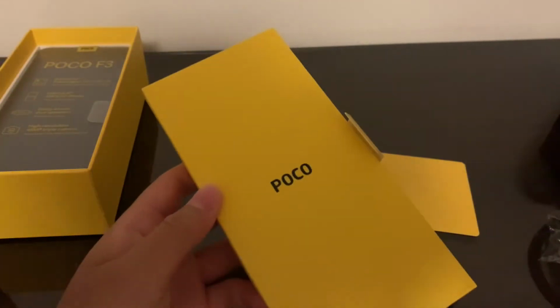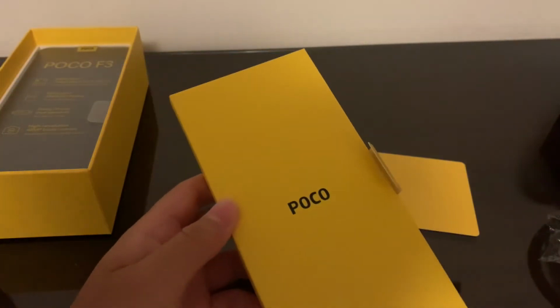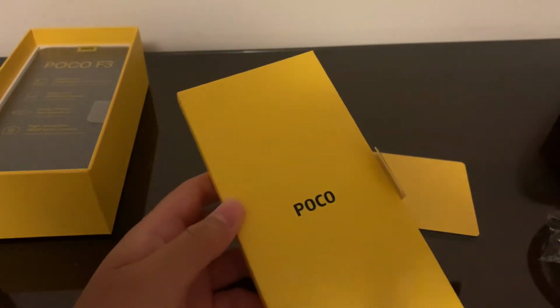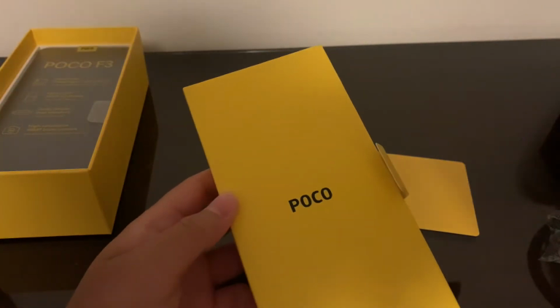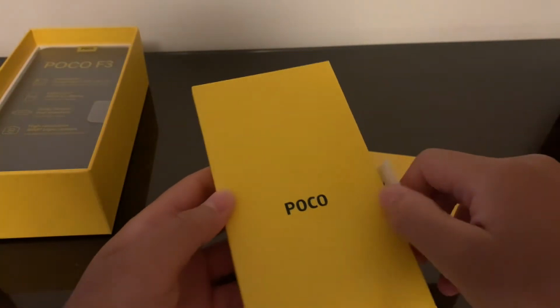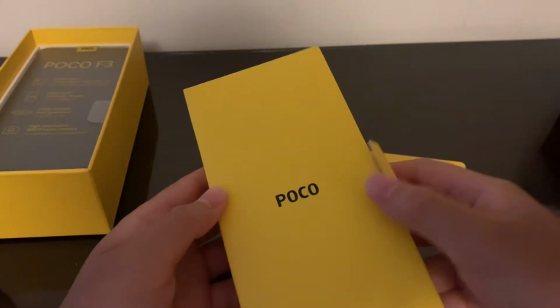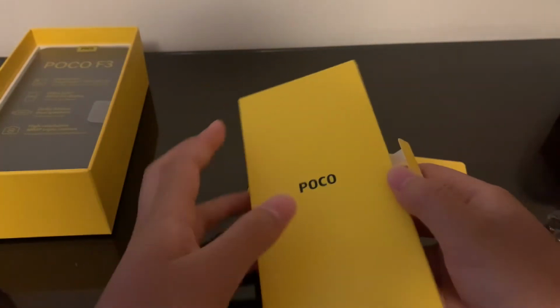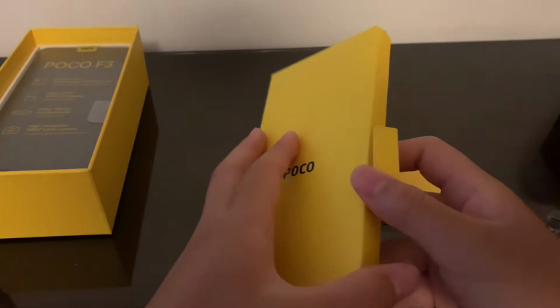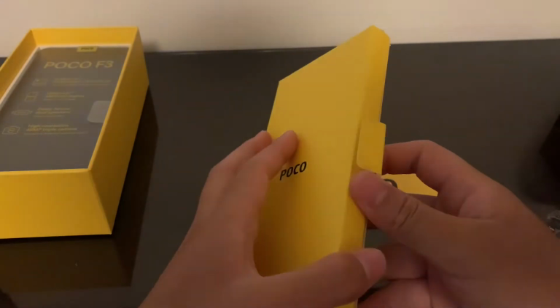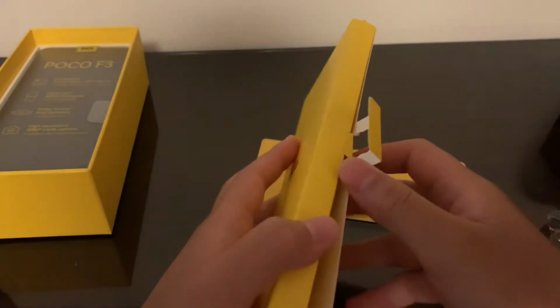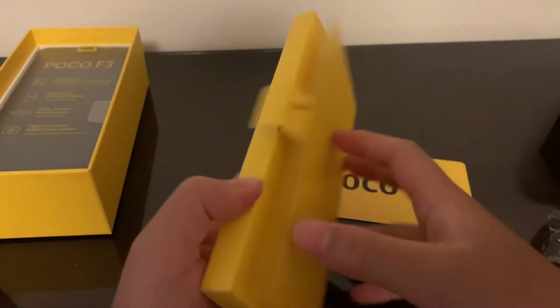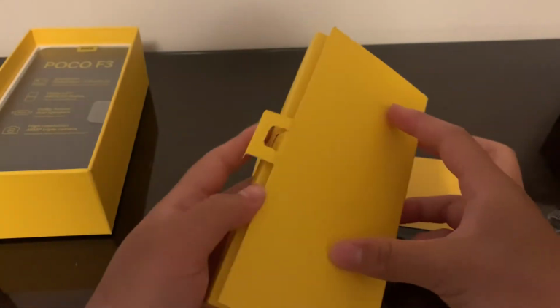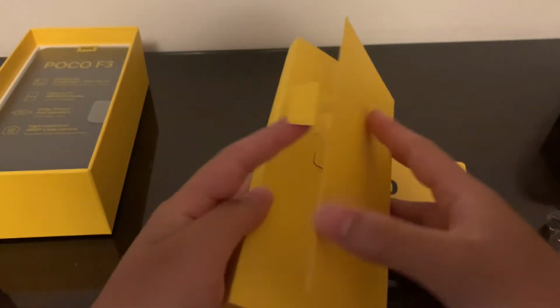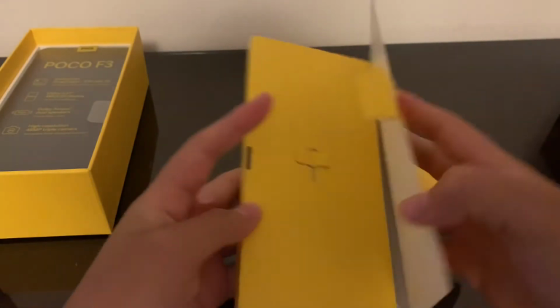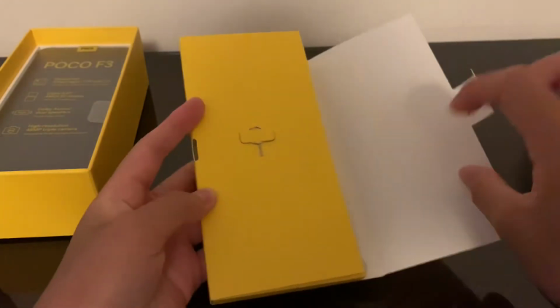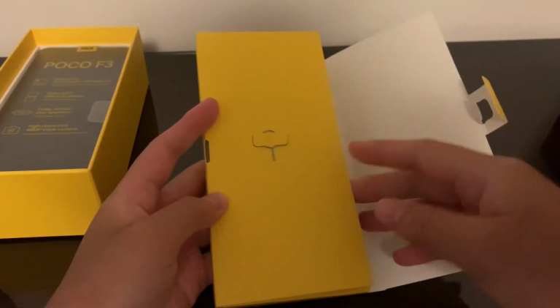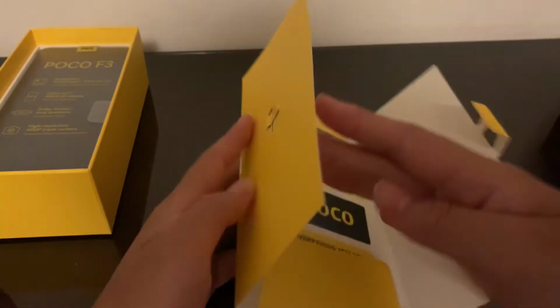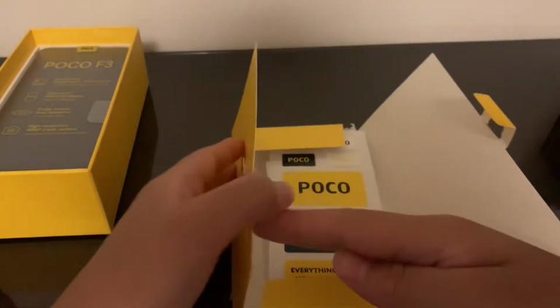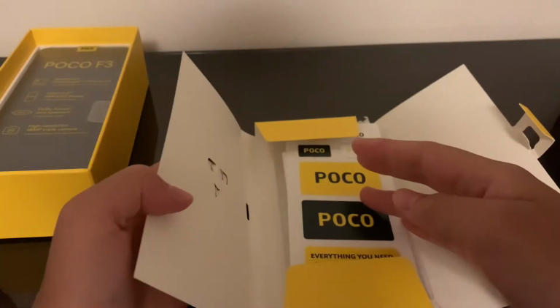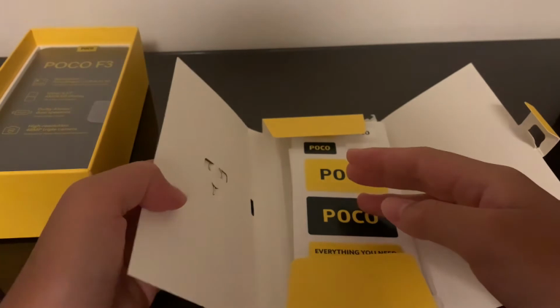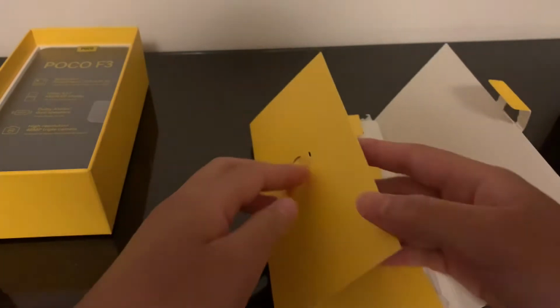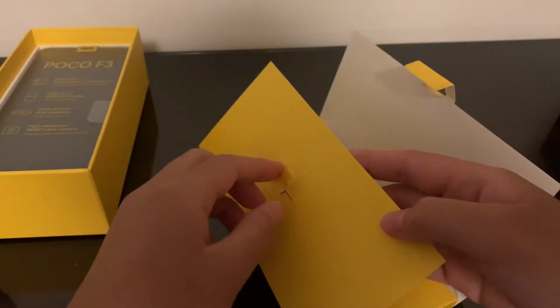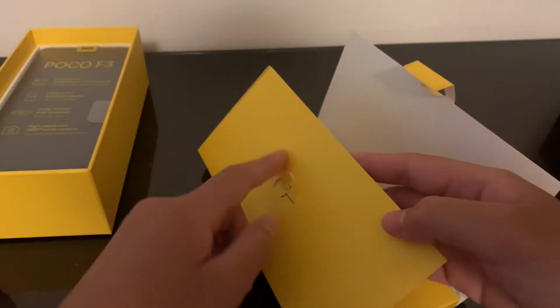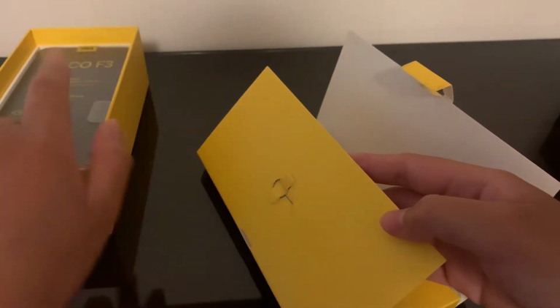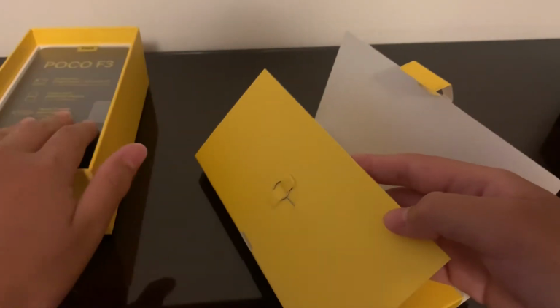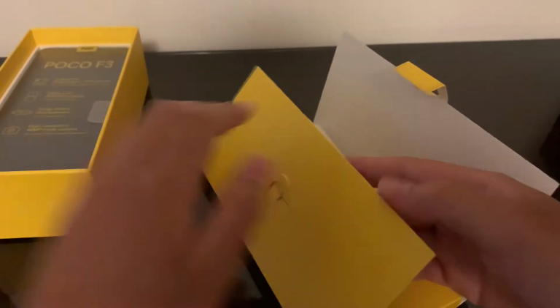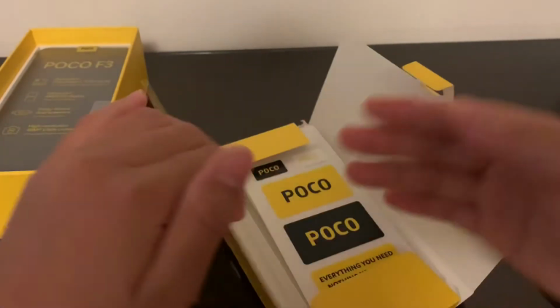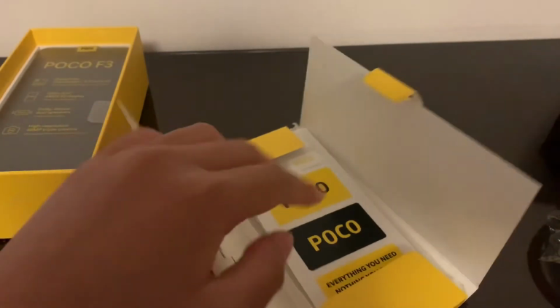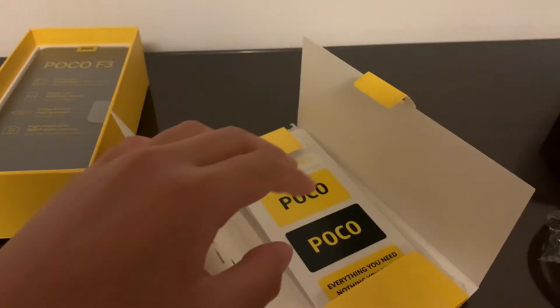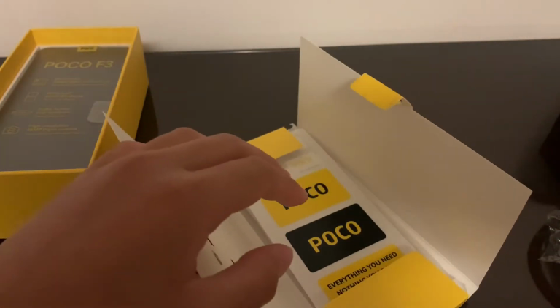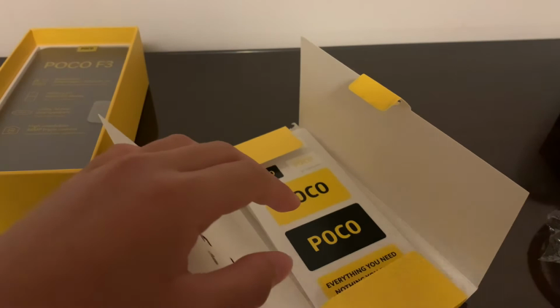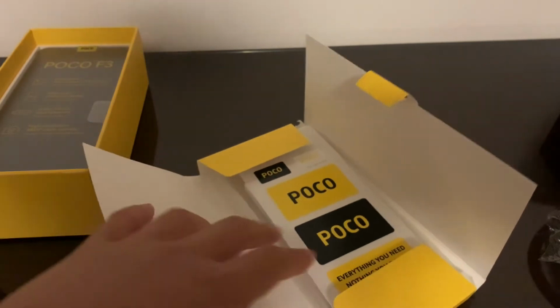I'm going to leave the phone to the side for now and open everything else in the box. Just a reminder — I'm going to charge the phone to around 80% before turning it on, just for long-term battery health.